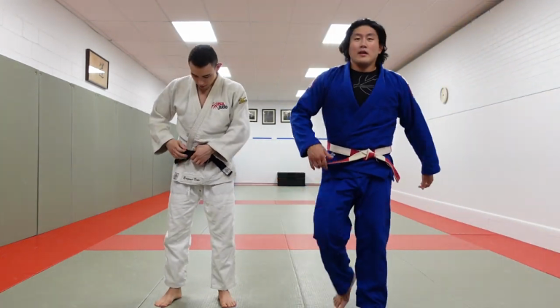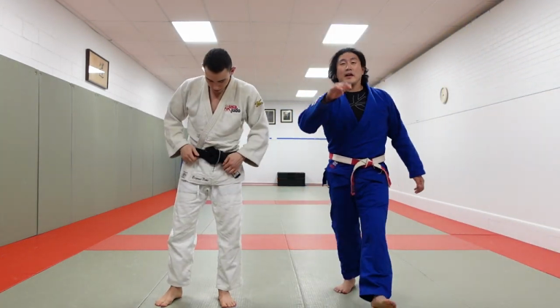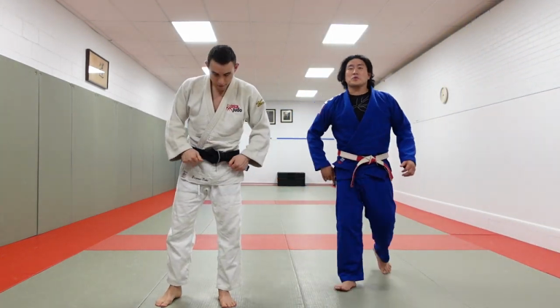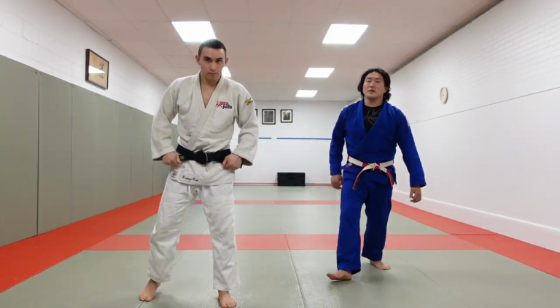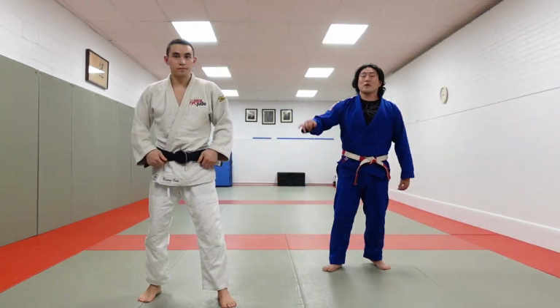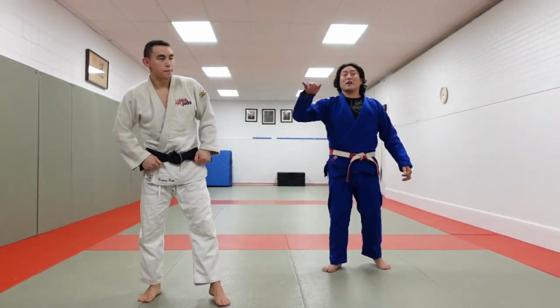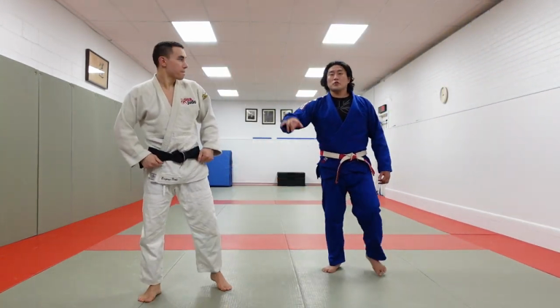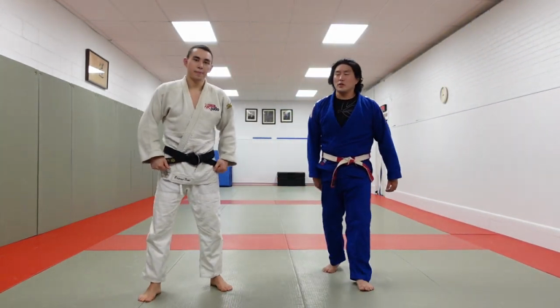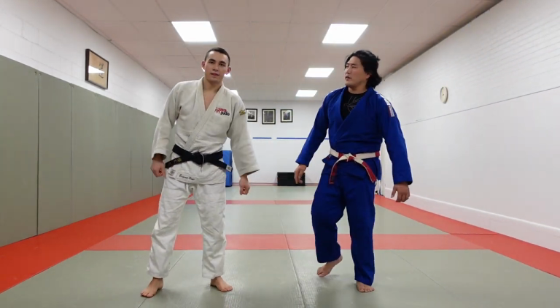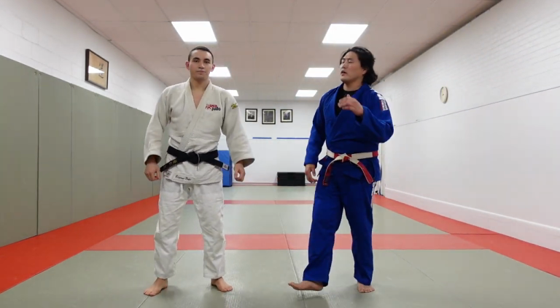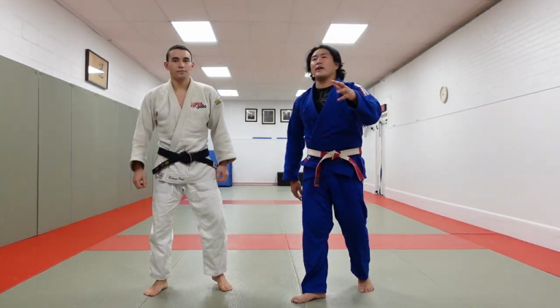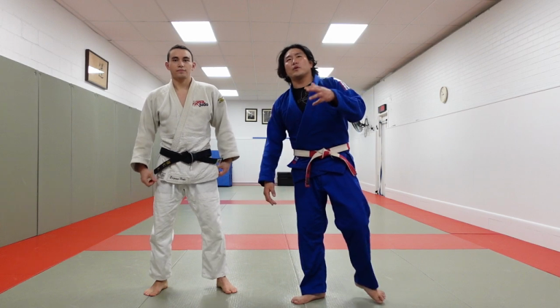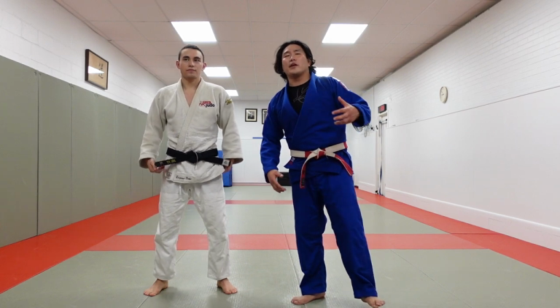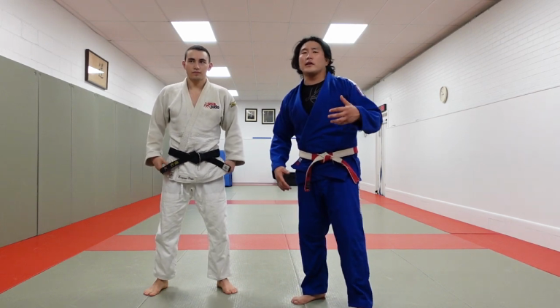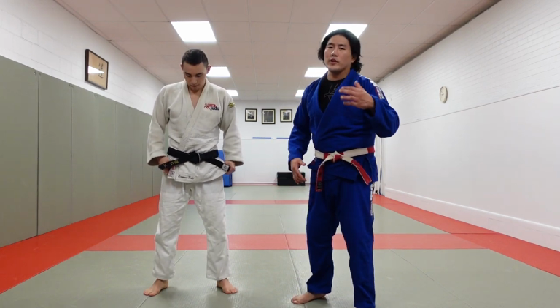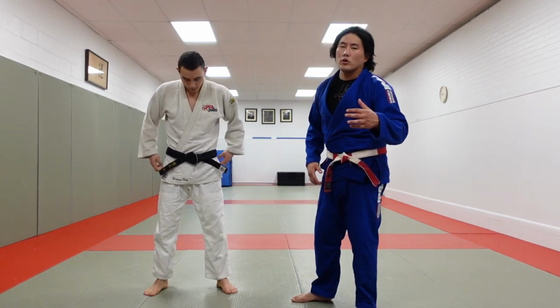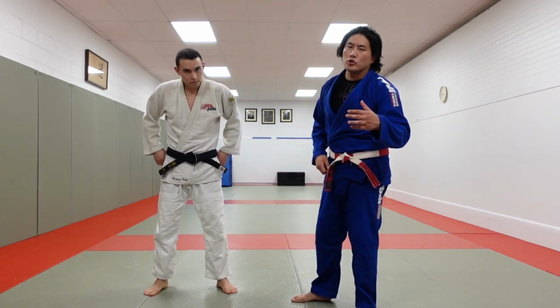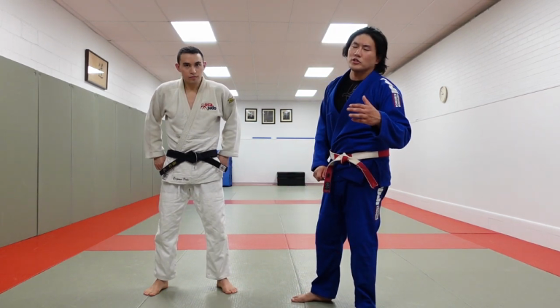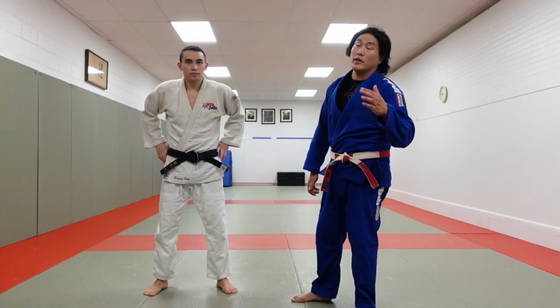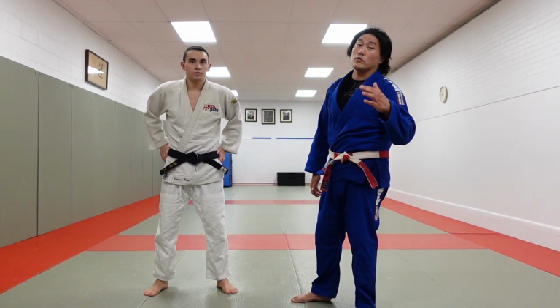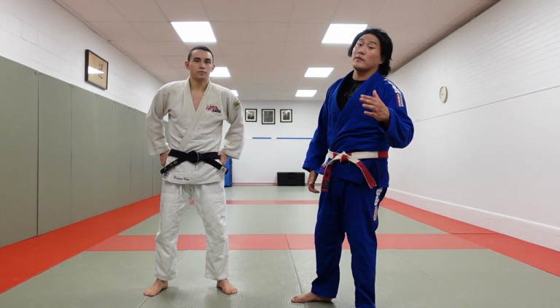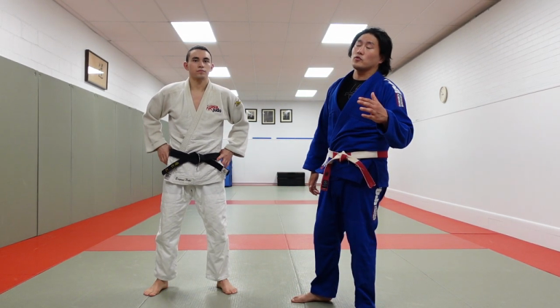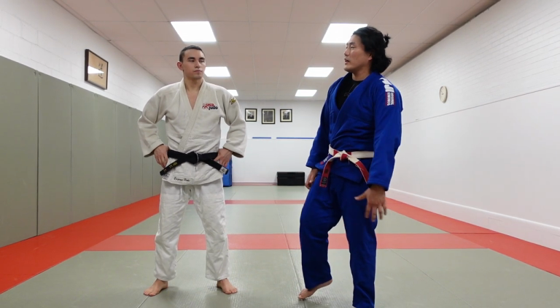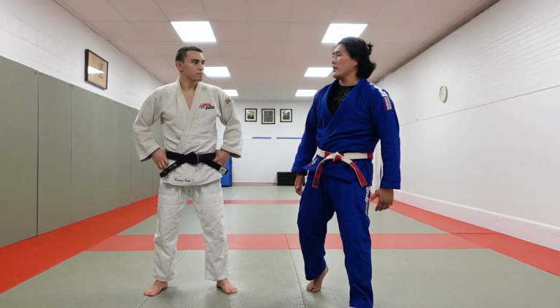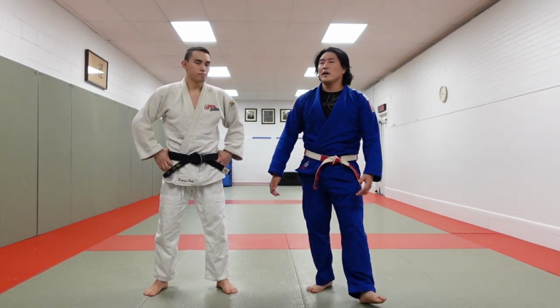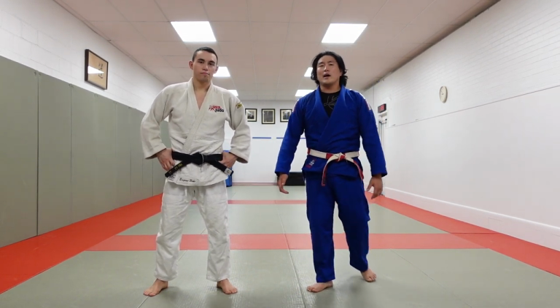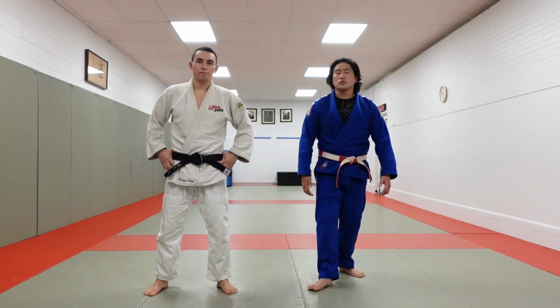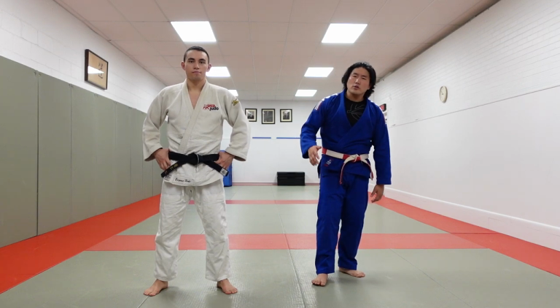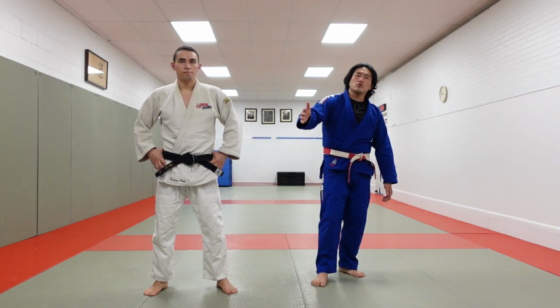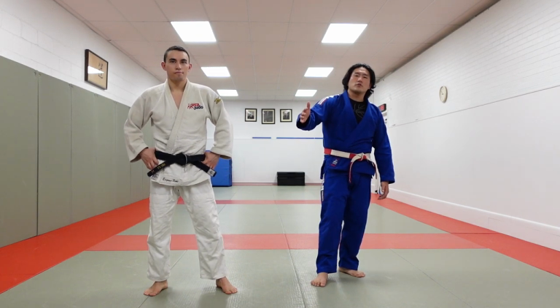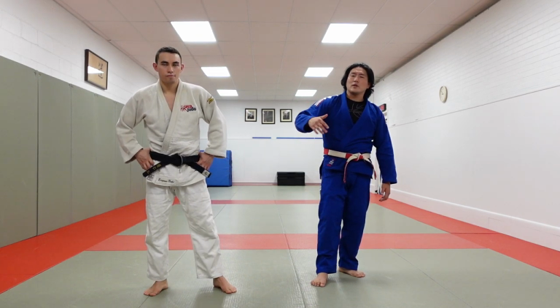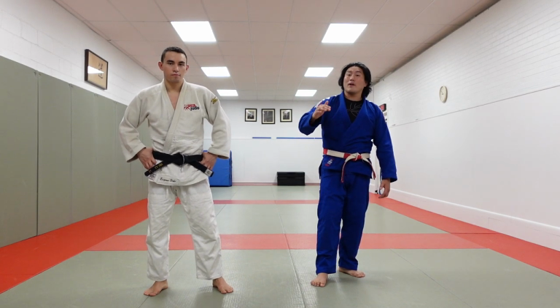Hey guys, what's going on? I'm here with my cousin Eugene. The other day we did a 'create your own judo system' in a right-side versus right-side setting, and now we're going to create your own judo system for right side versus left side.